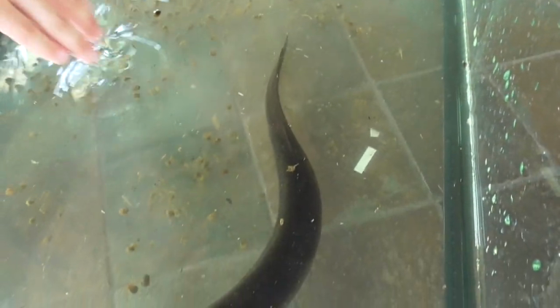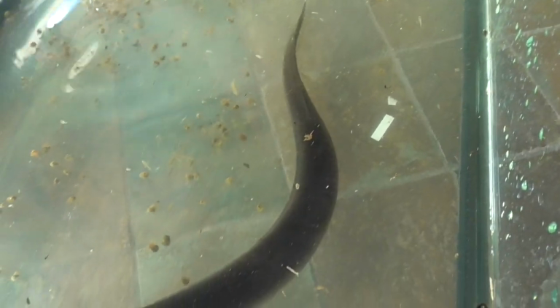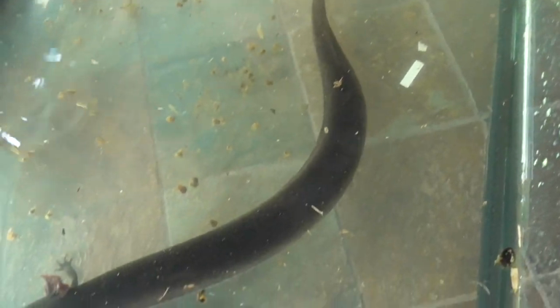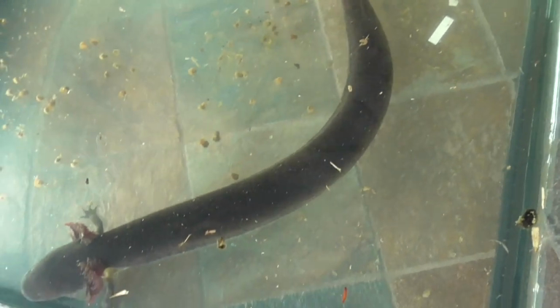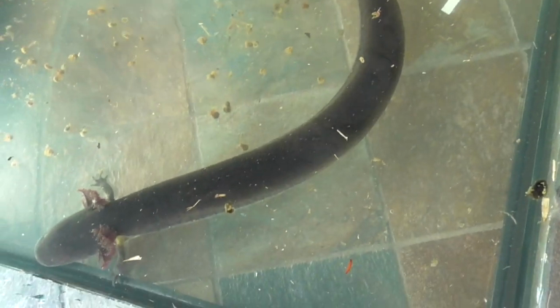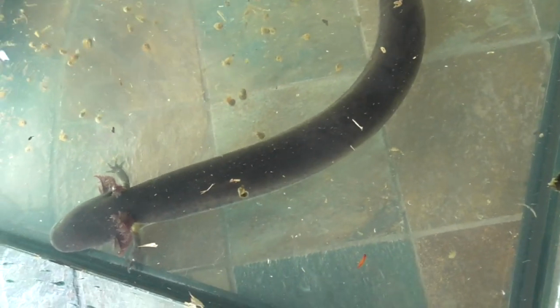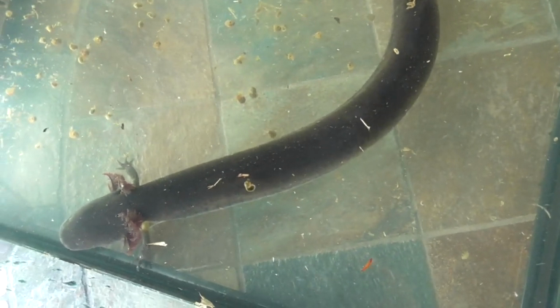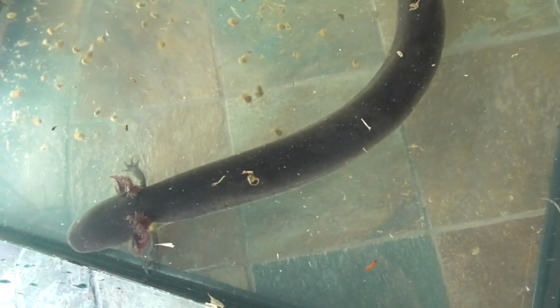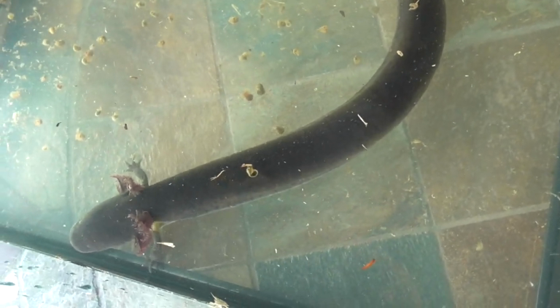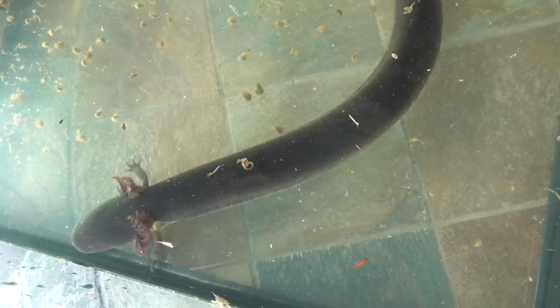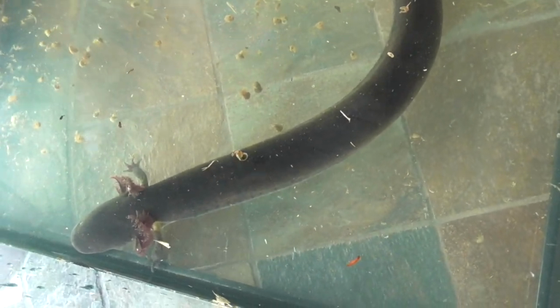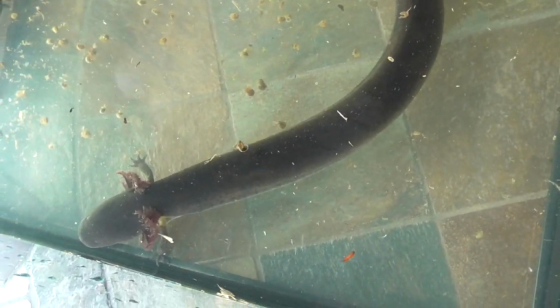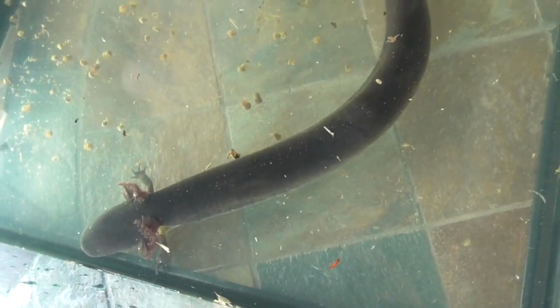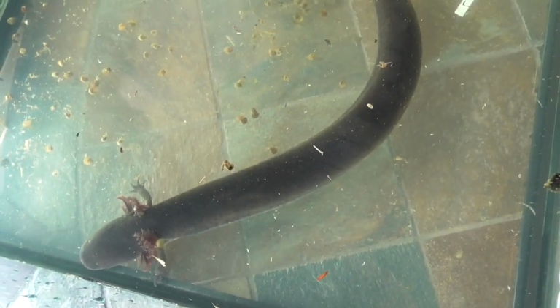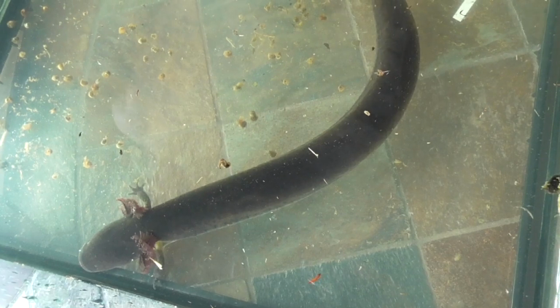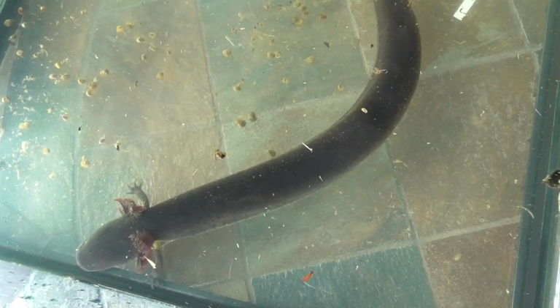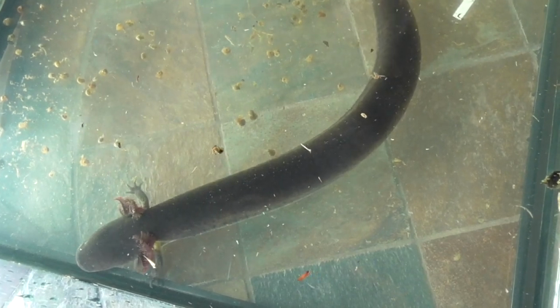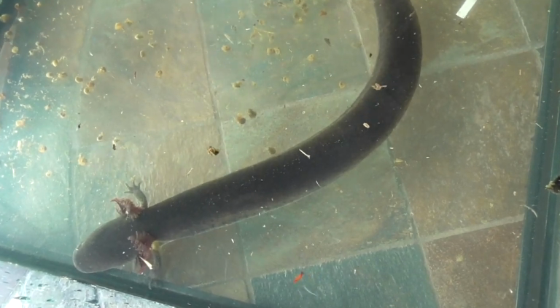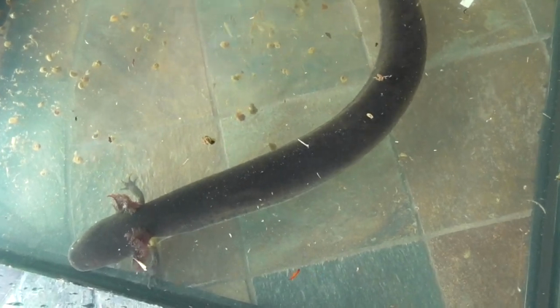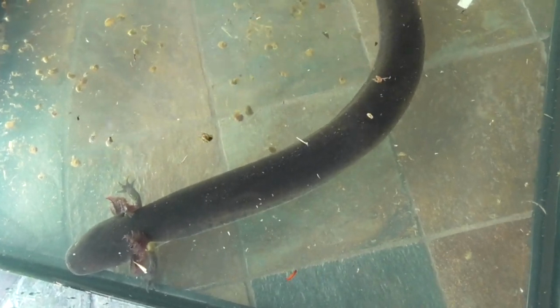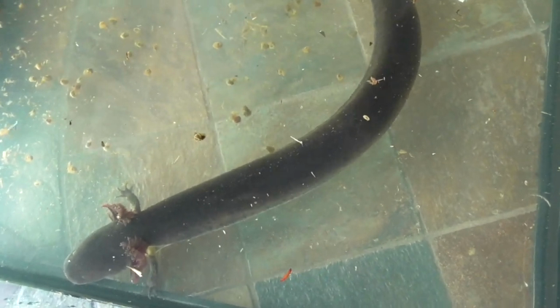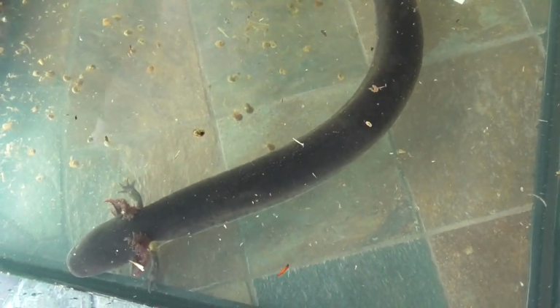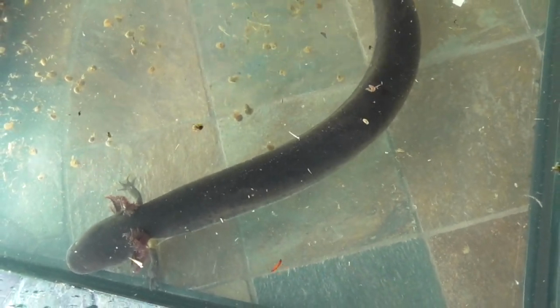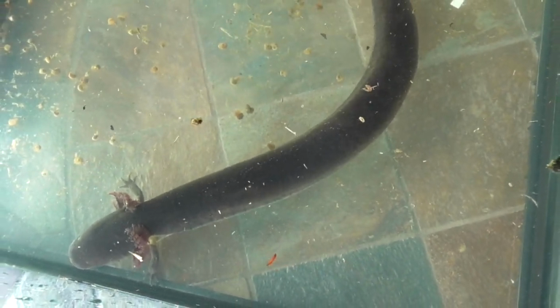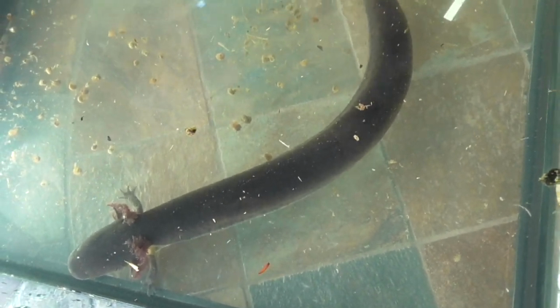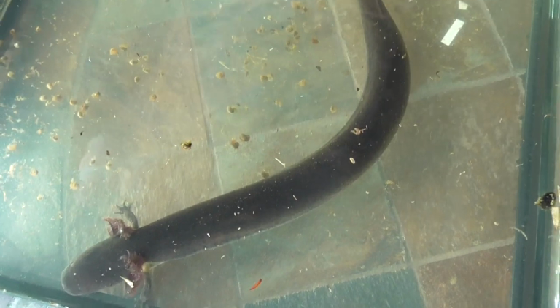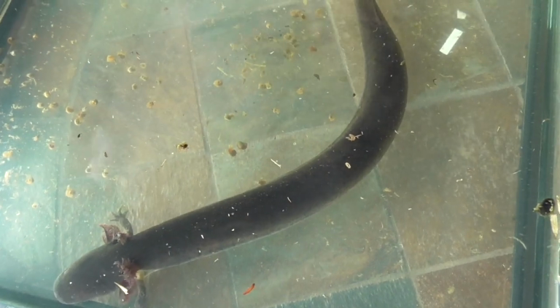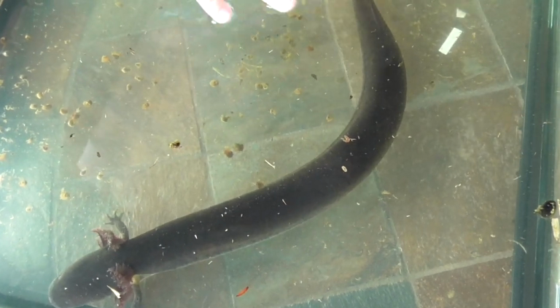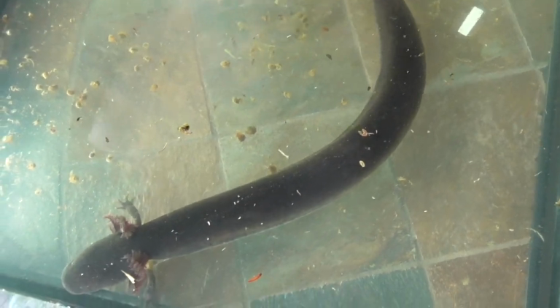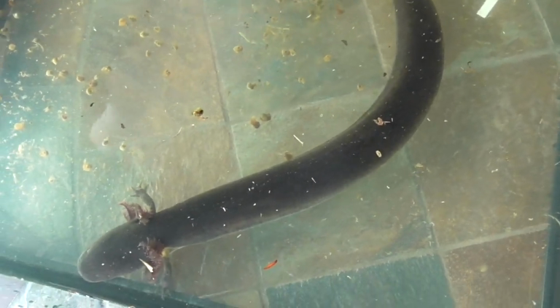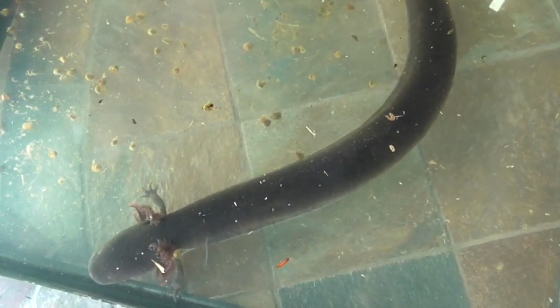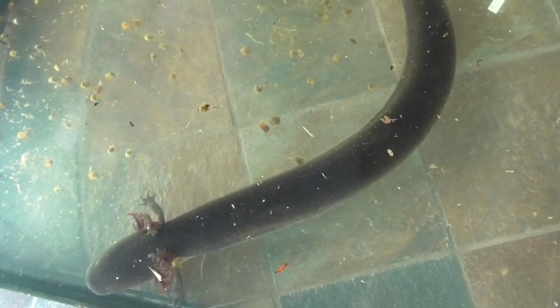Right now I'm going to change the water because, first, it smells pretty bad, and second, it's become very turbid since I put him in here and he pooped. So I want you guys to get a better look at him — I'm going to put him in clearer water and then I'll continue presenting him.